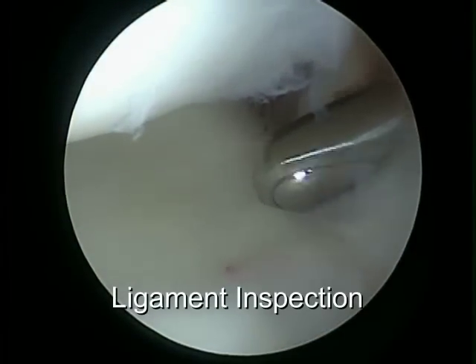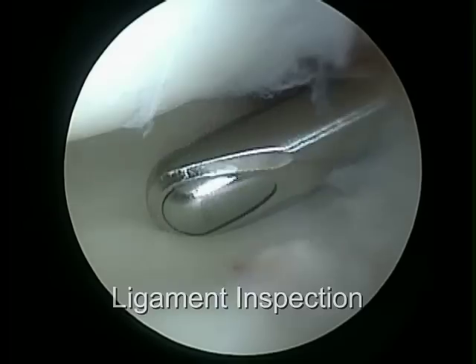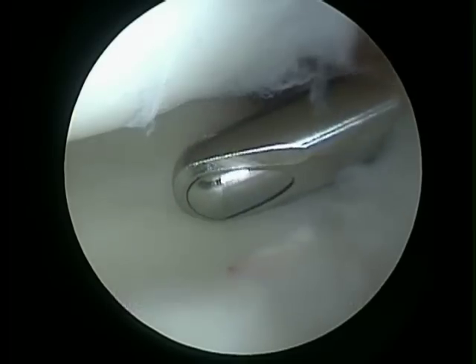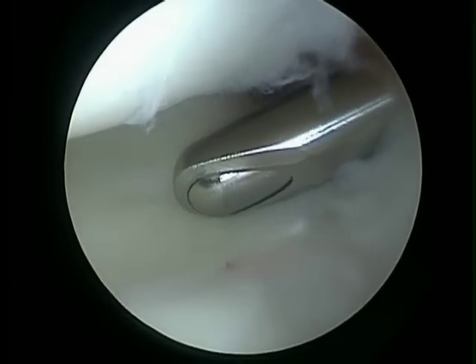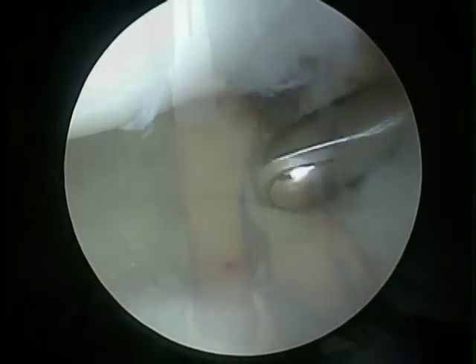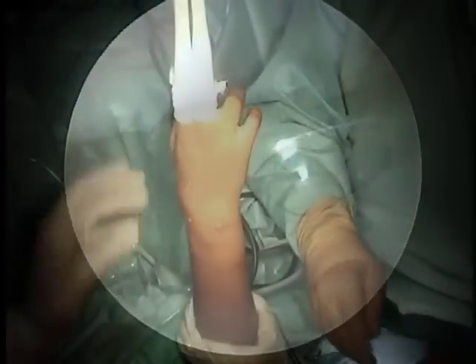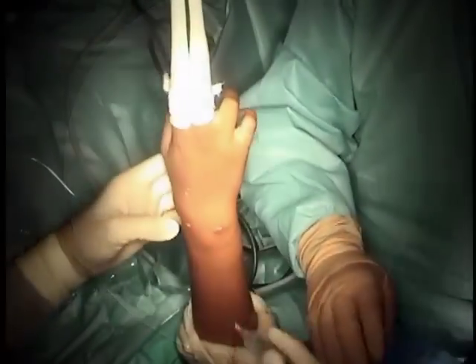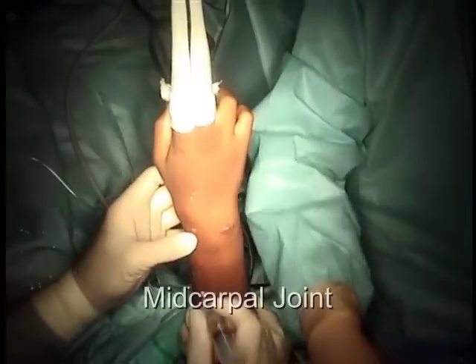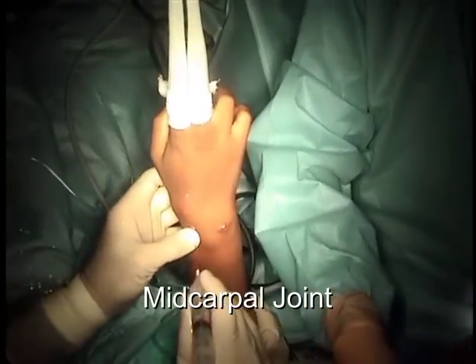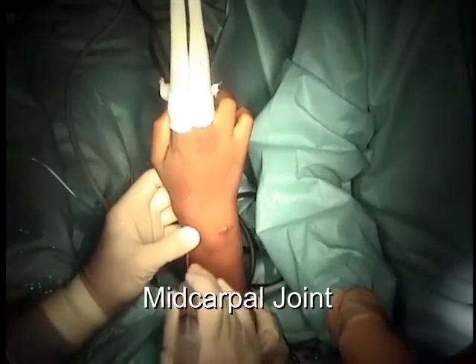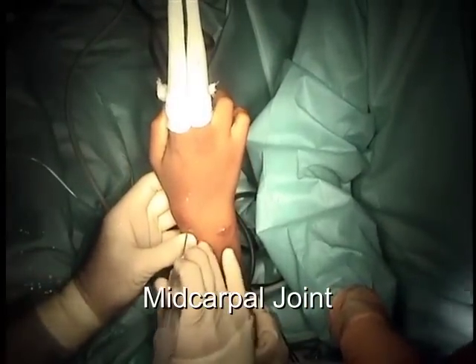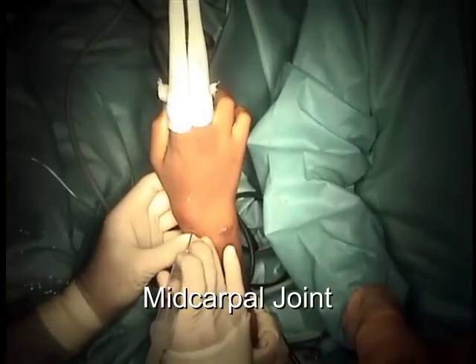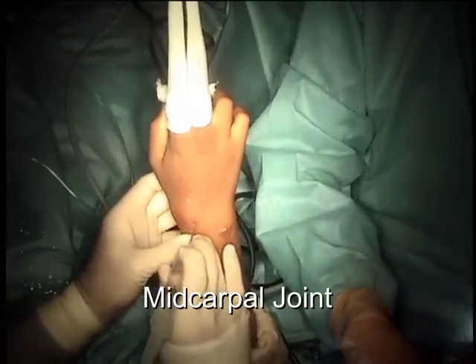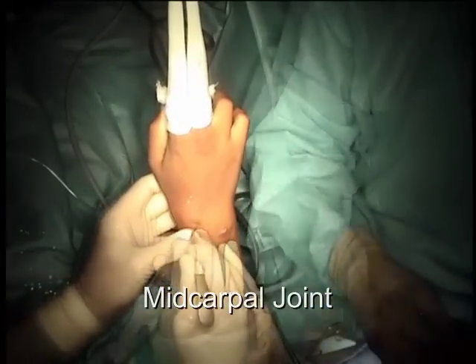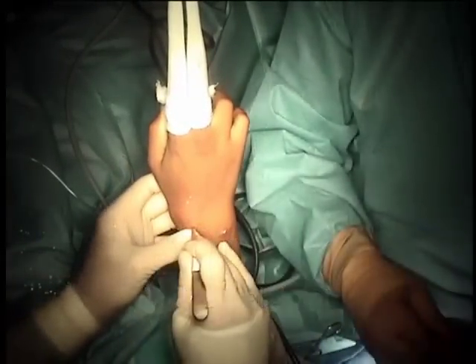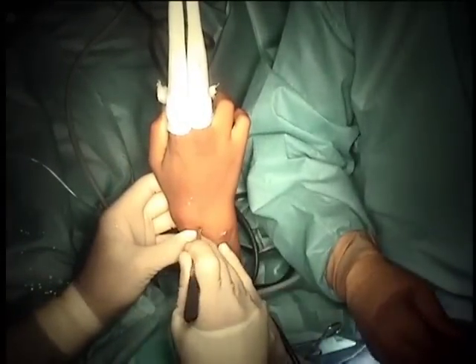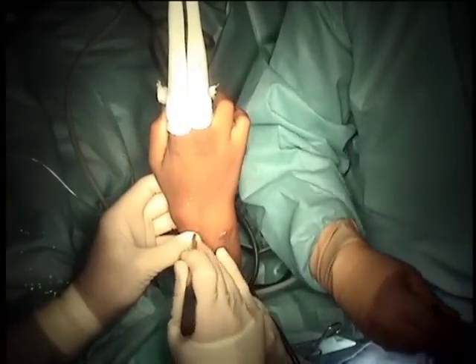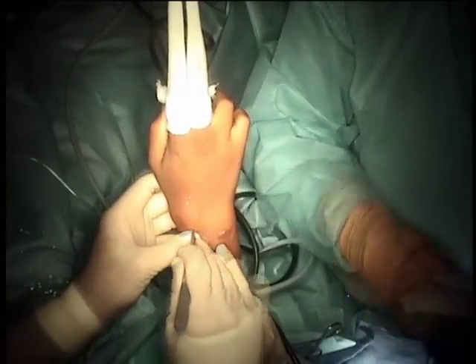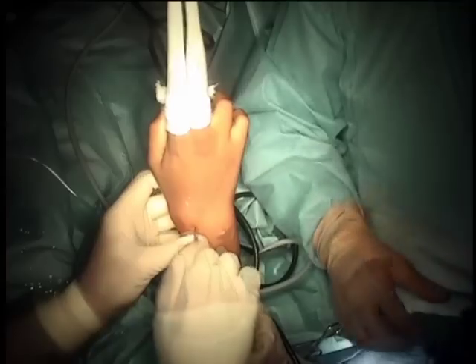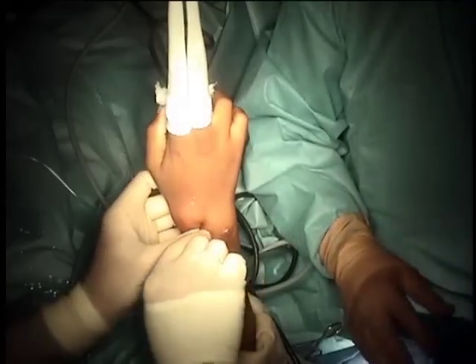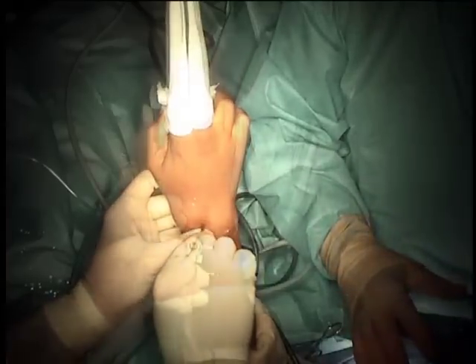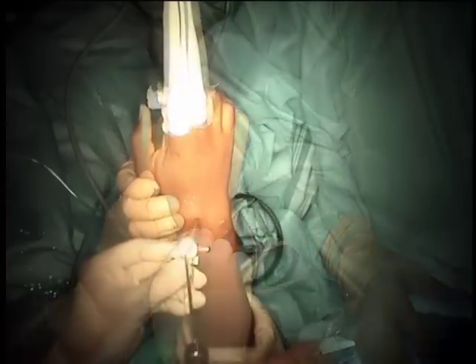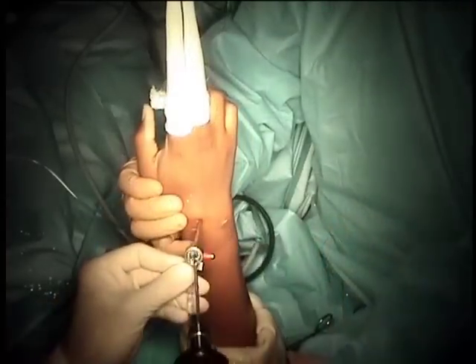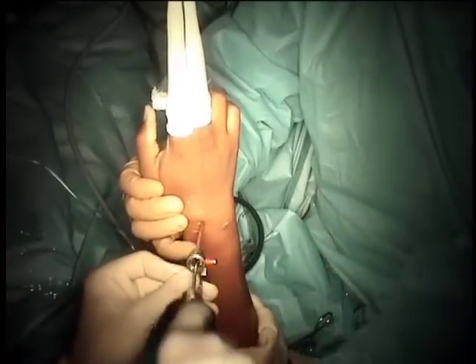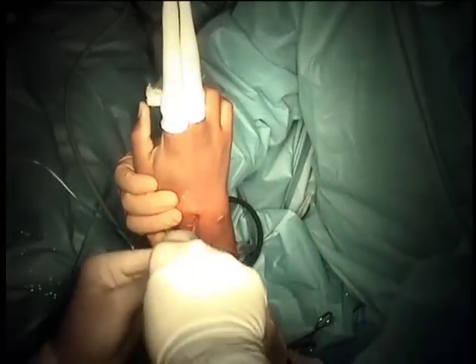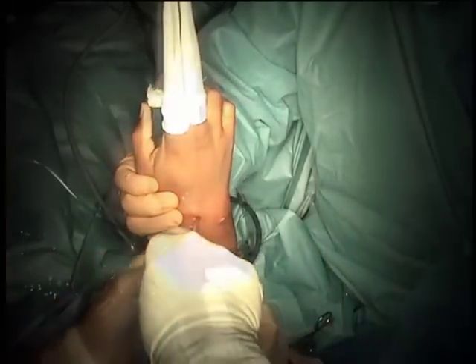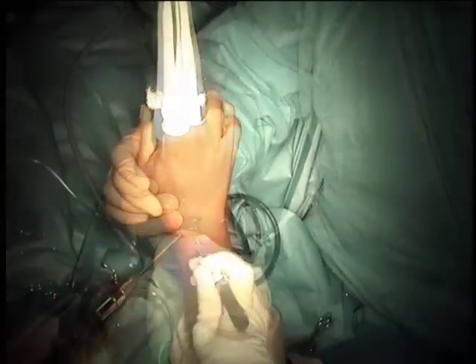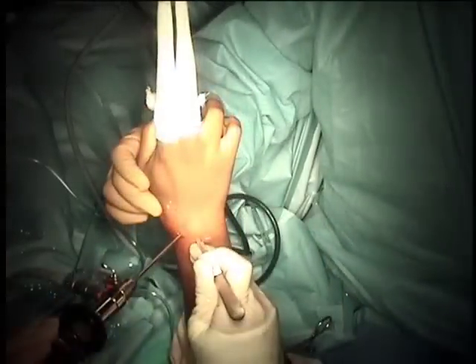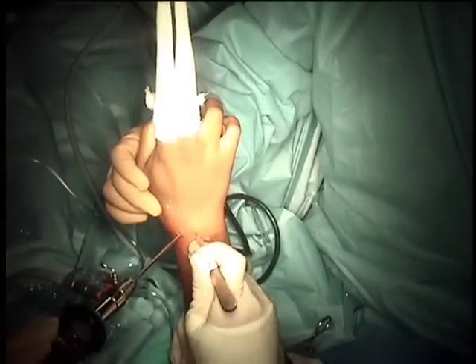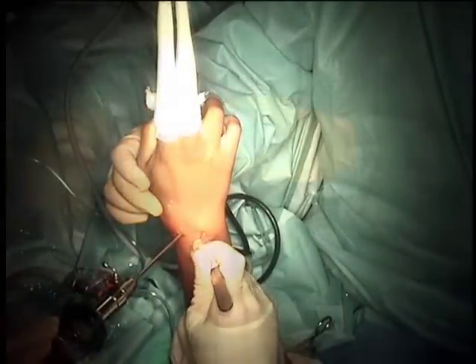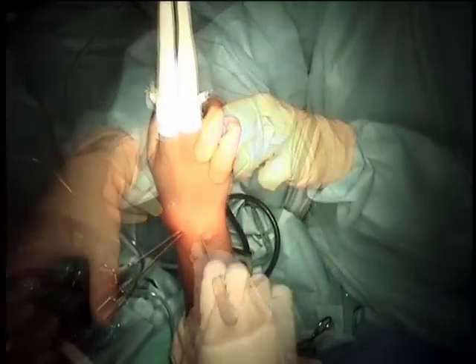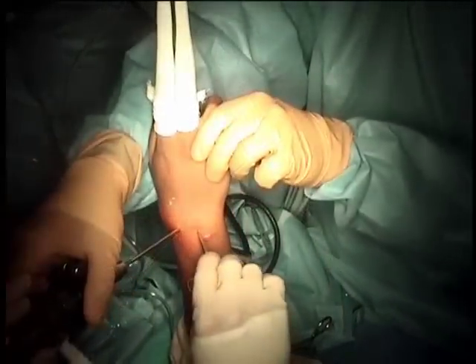At this point the TFCC, which is a cartilage structure, is noted to be intact. We now enter another part of the wrist joint — the mid-carpal joint — to determine the stability between the carpal or wrist bones.